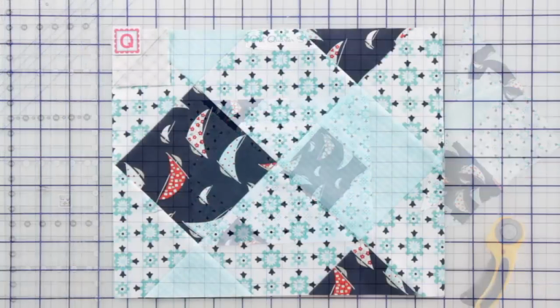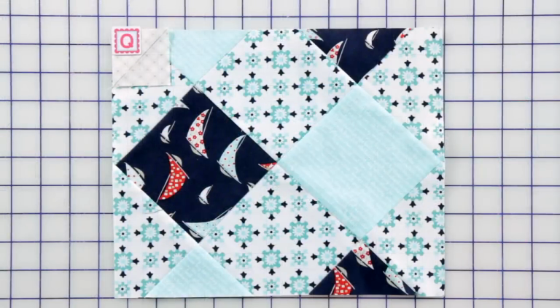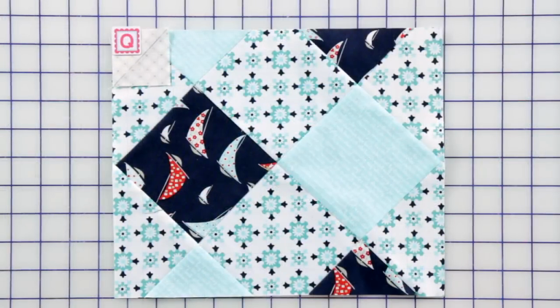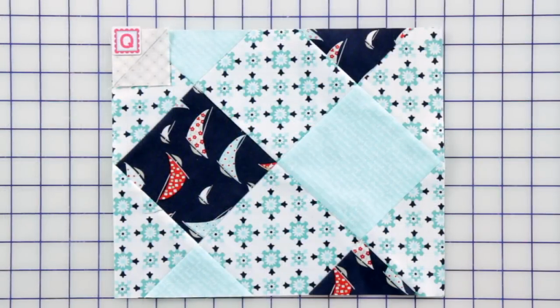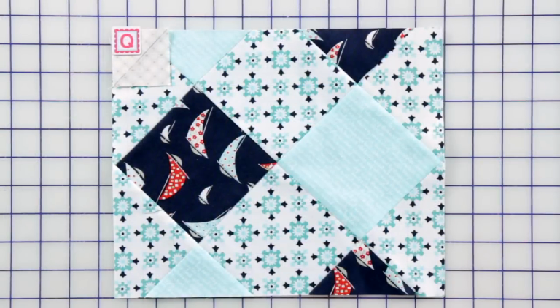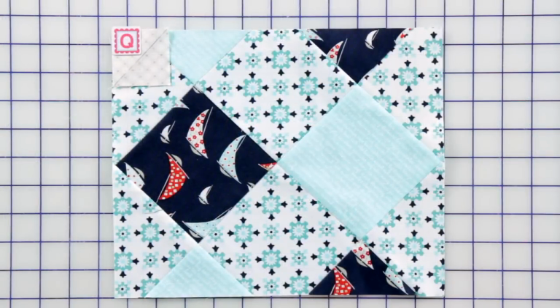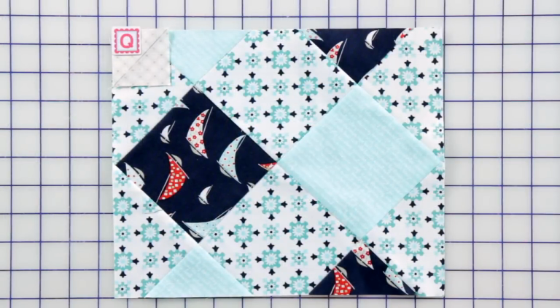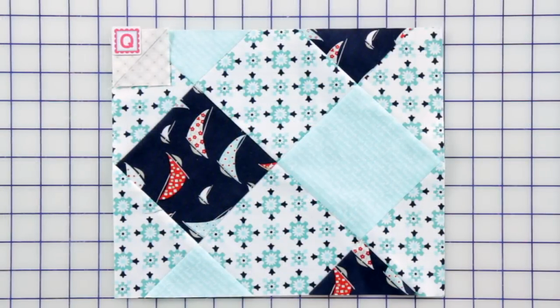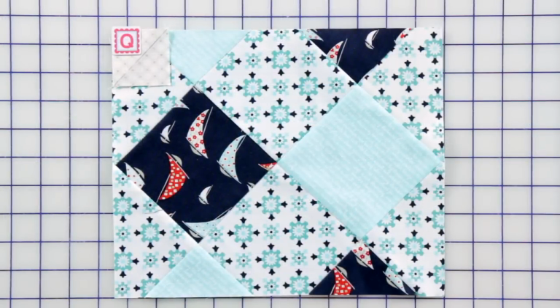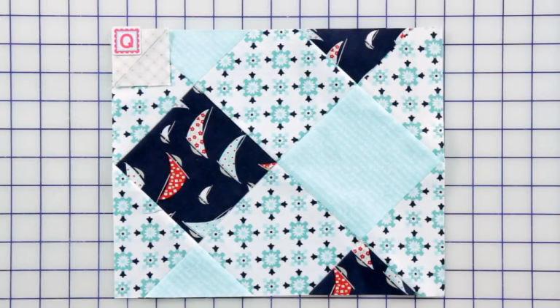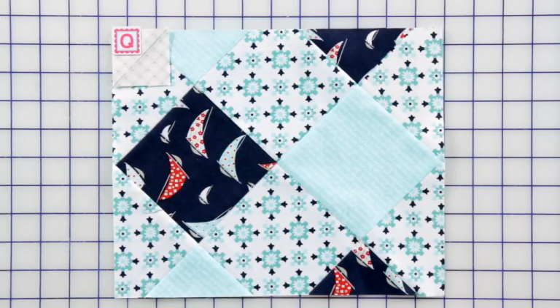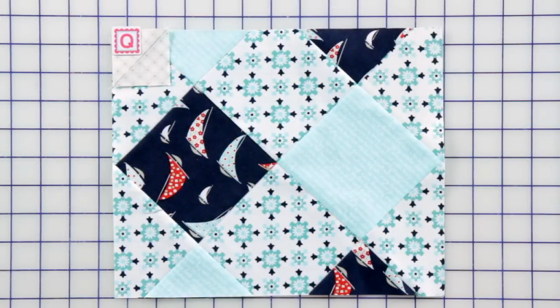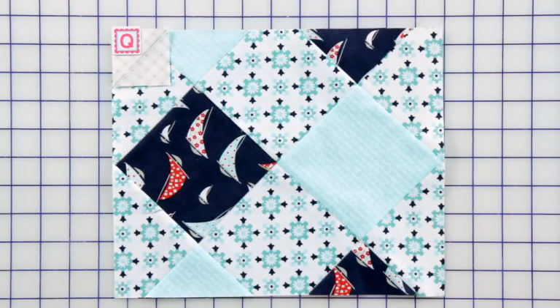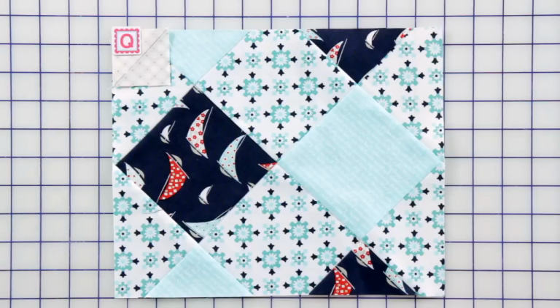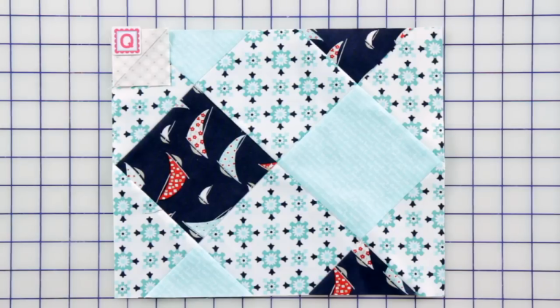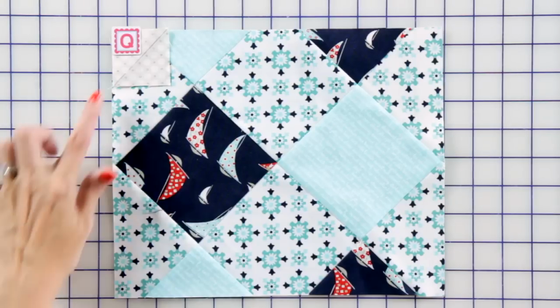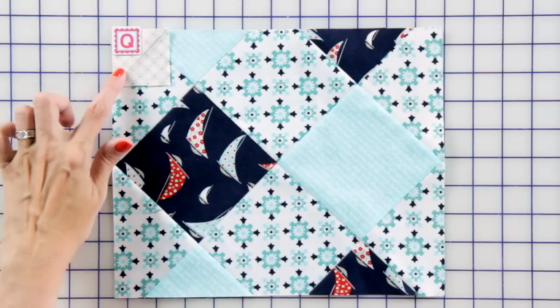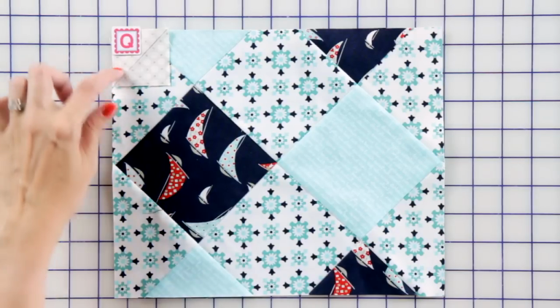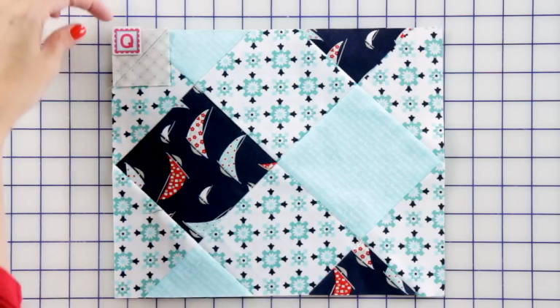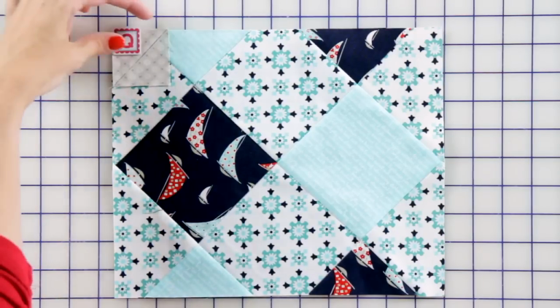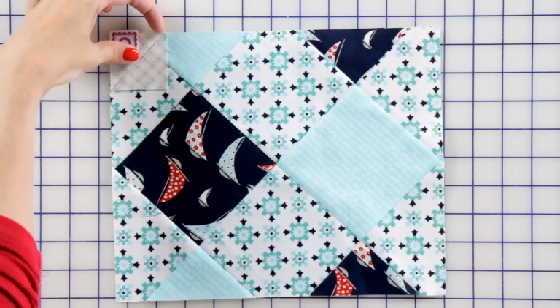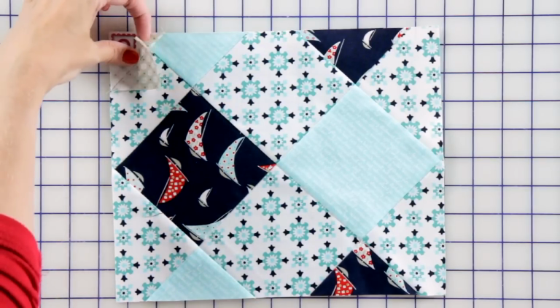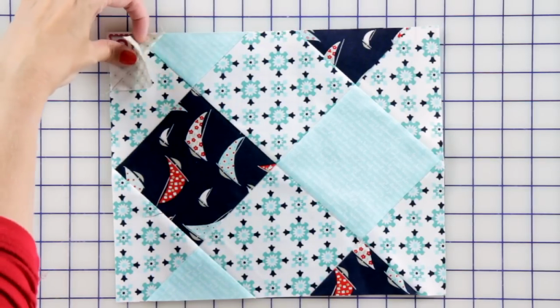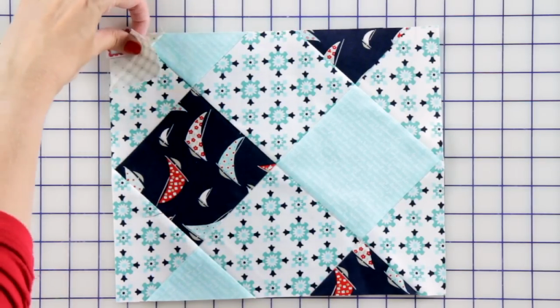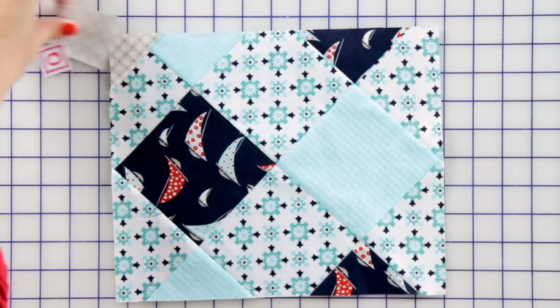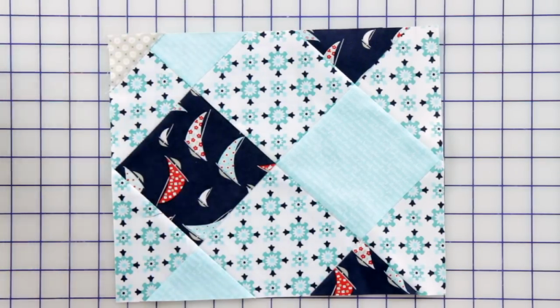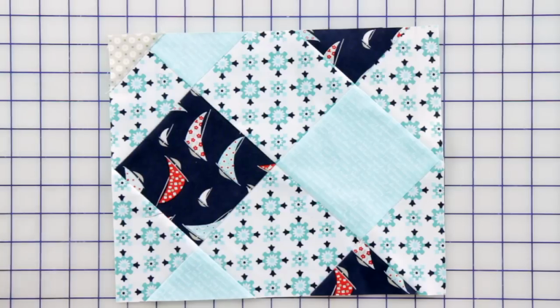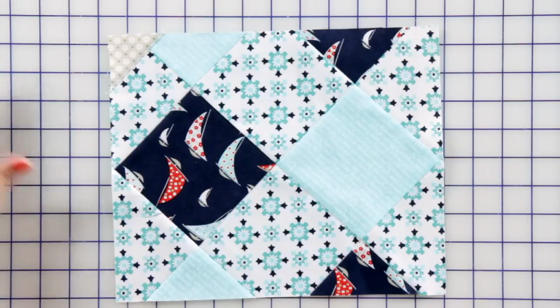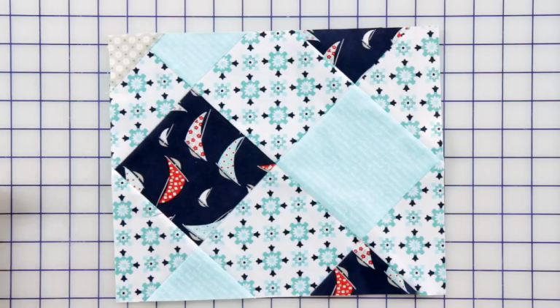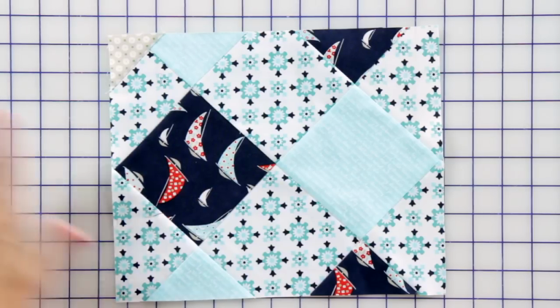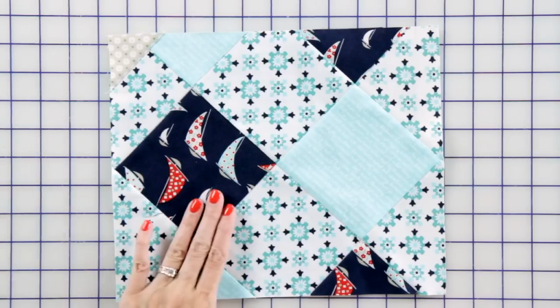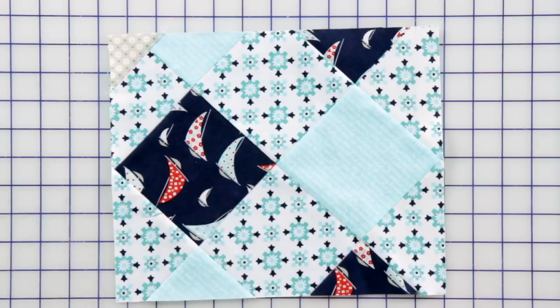There's only one last step to finish your quilt unit. Add a fabric Q corner square to complete your quilt unit.